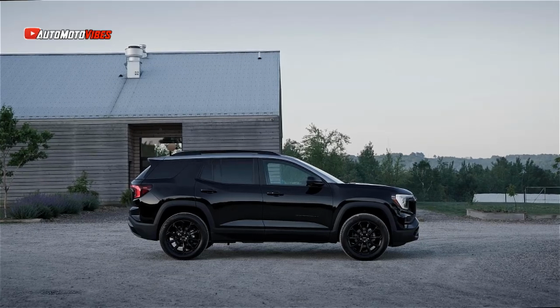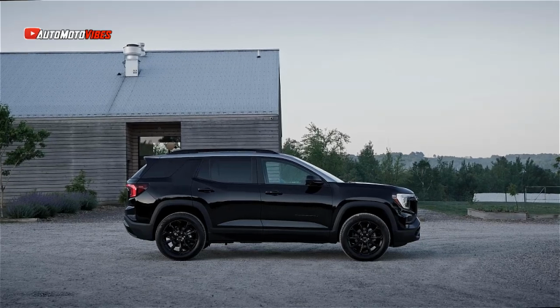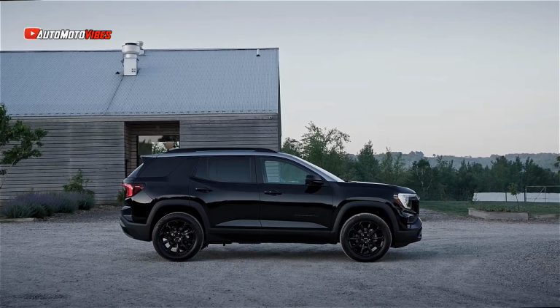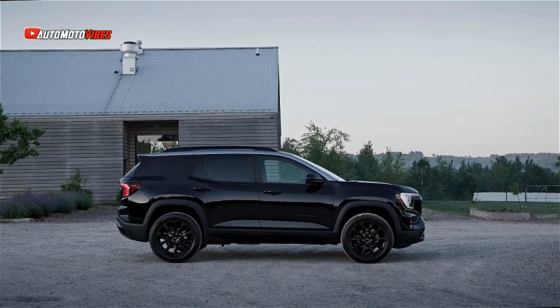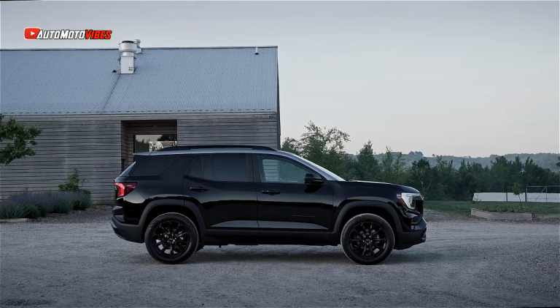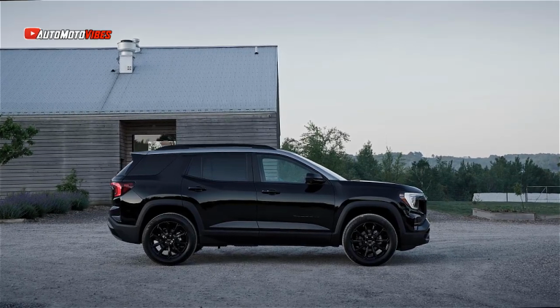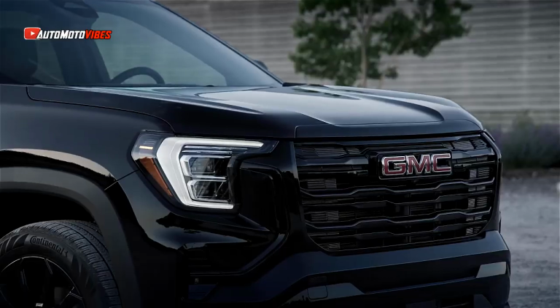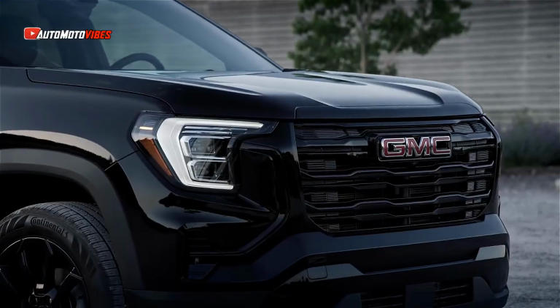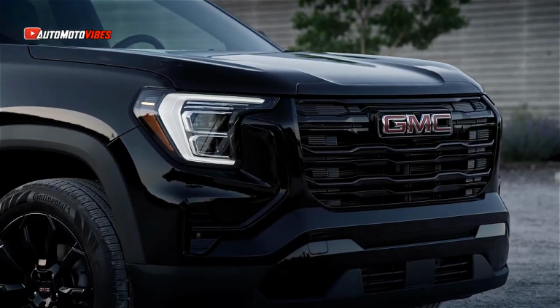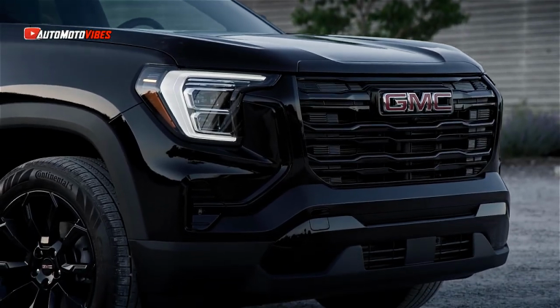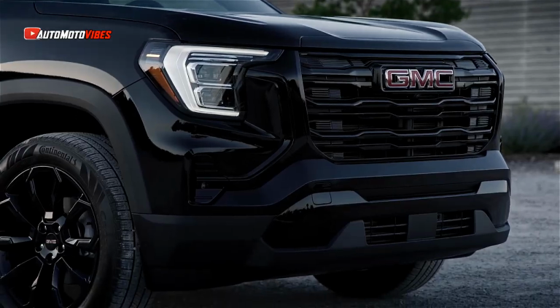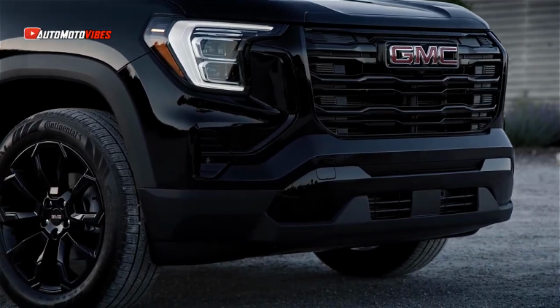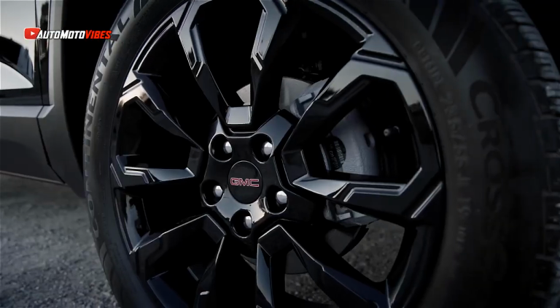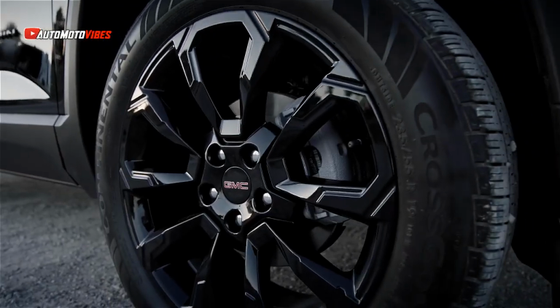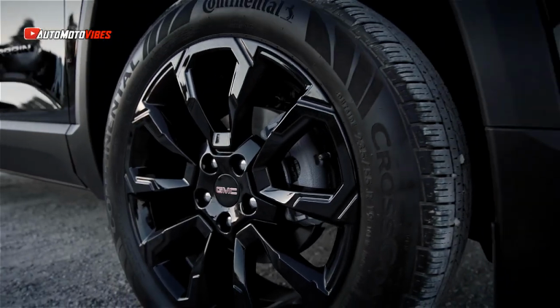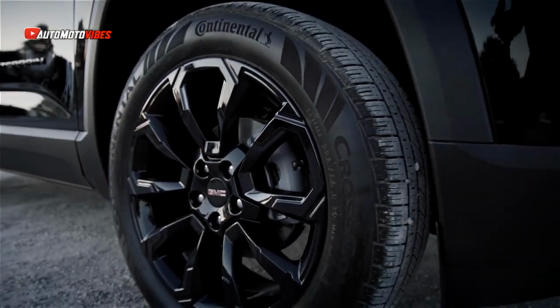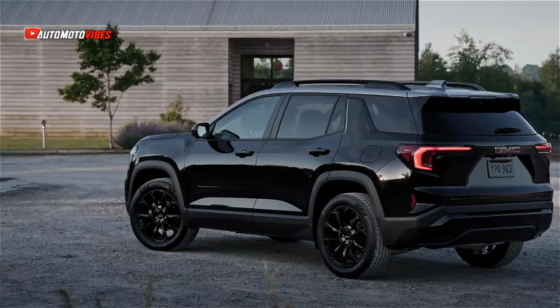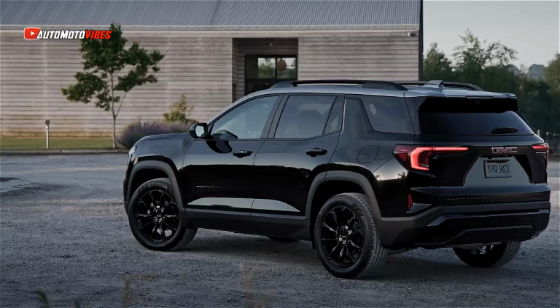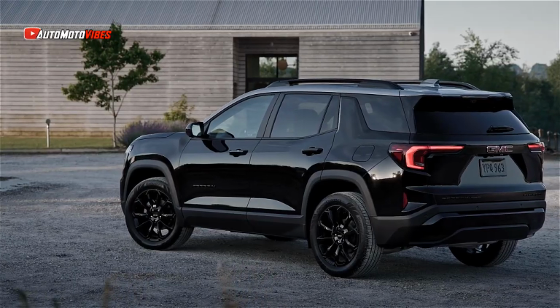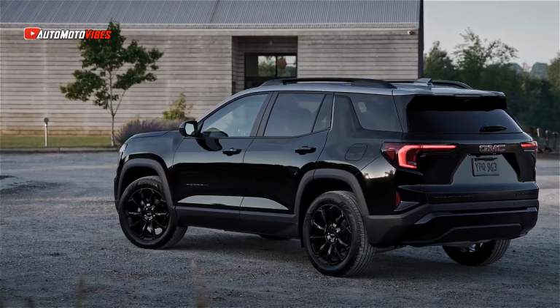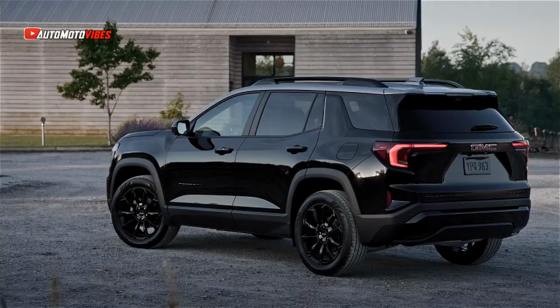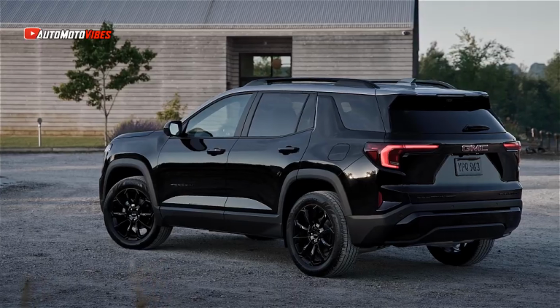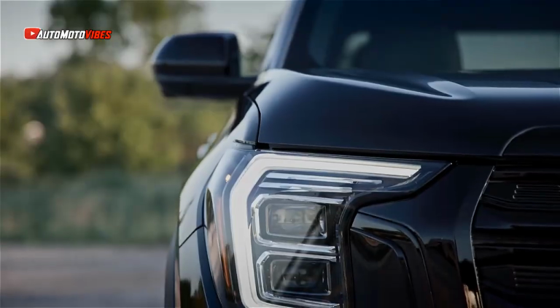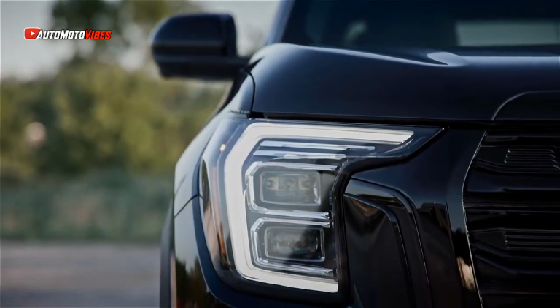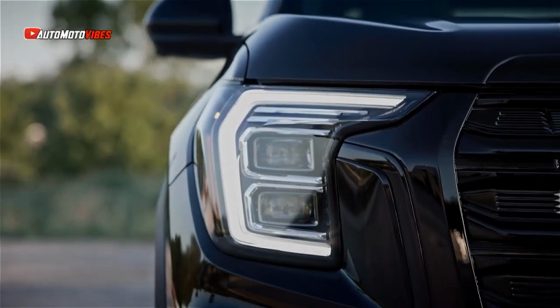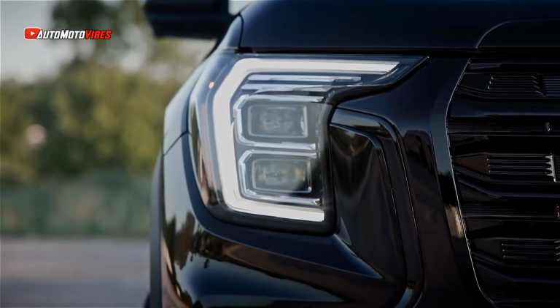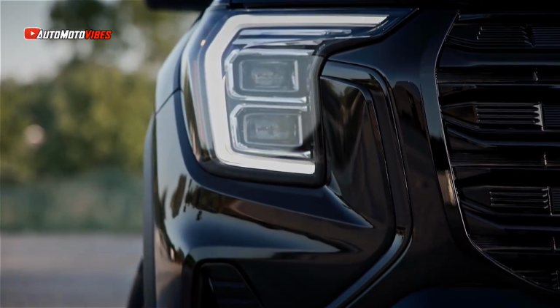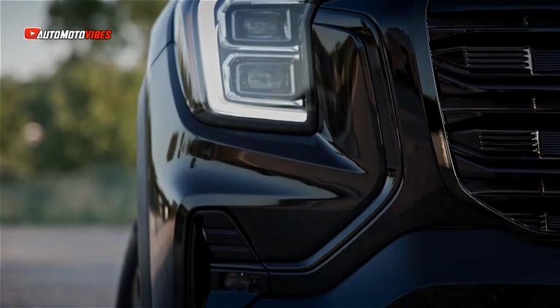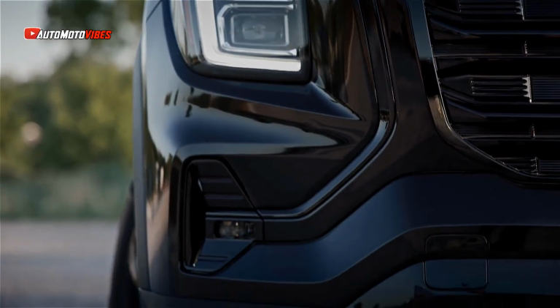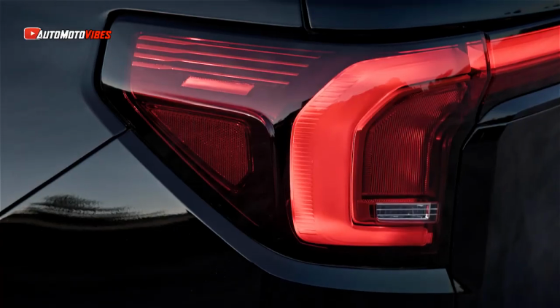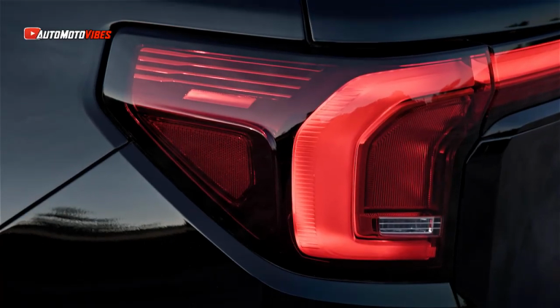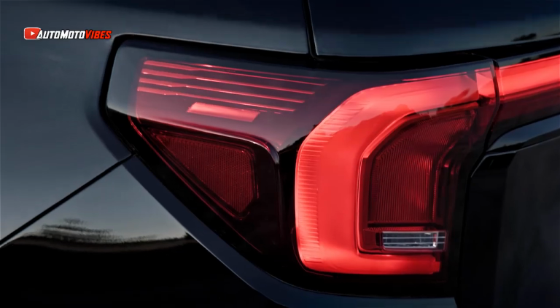The hood is now significantly higher, giving the Terrain a more muscular appearance, complemented by pronounced fenders. An optional painted roof adds a touch of style, with a grey option for a black vehicle and a black option for all others.